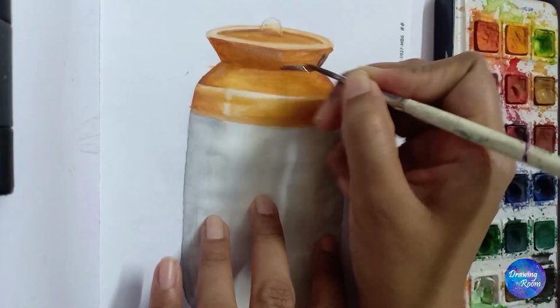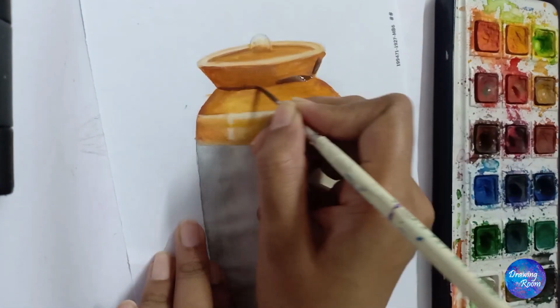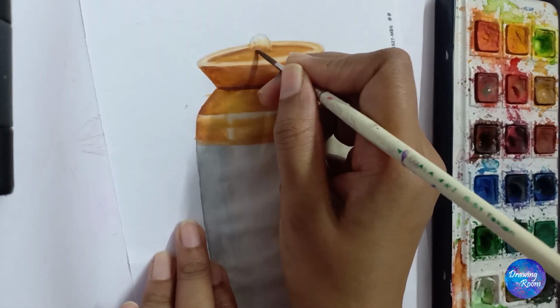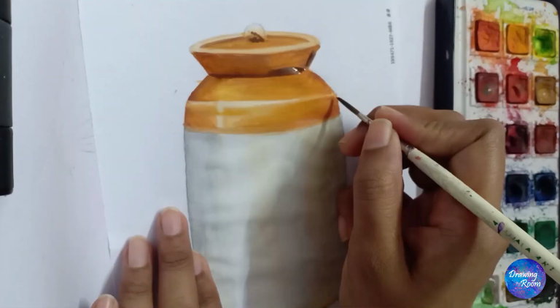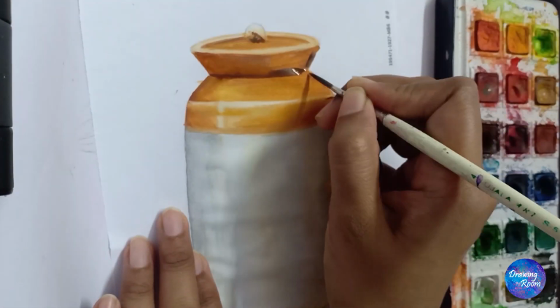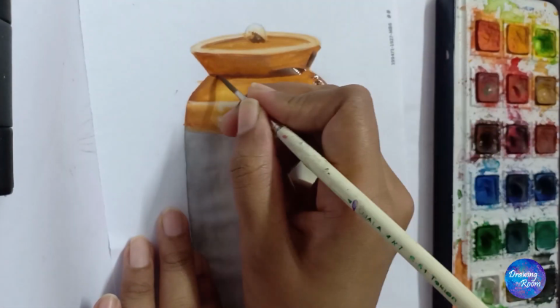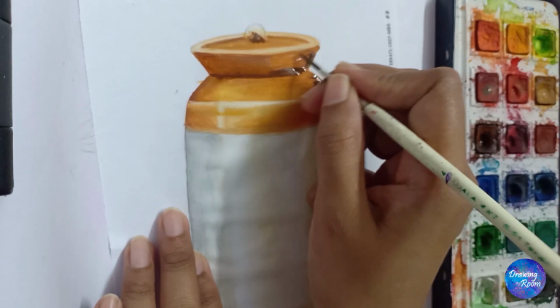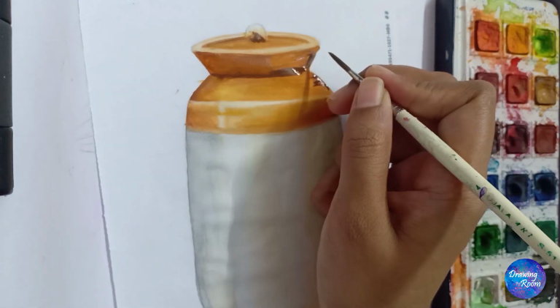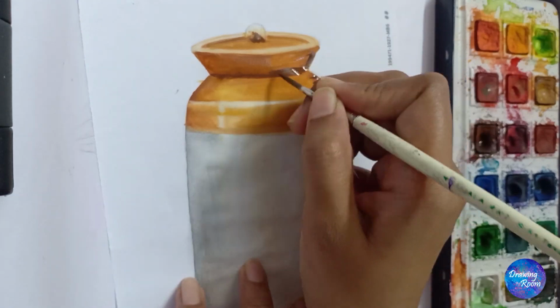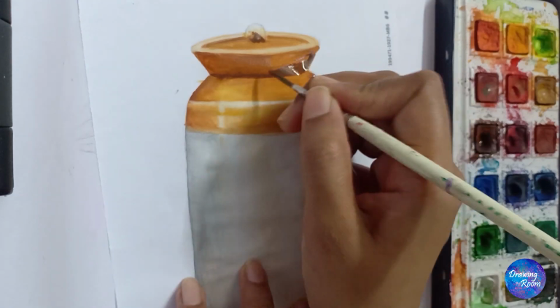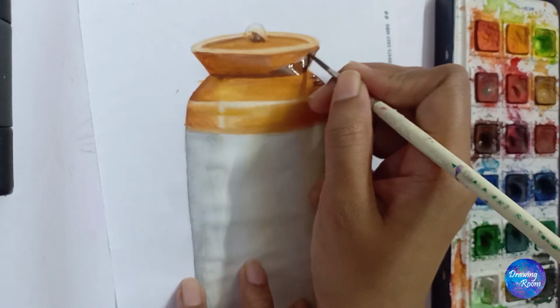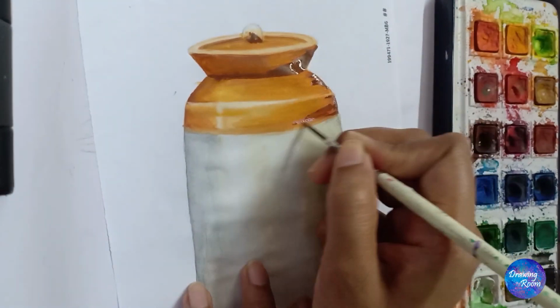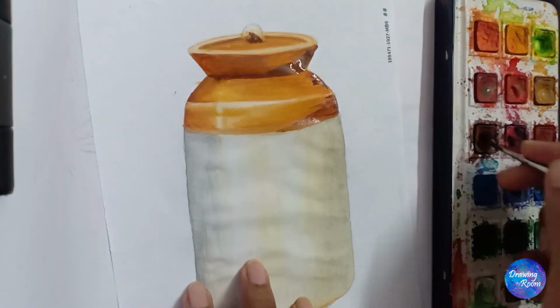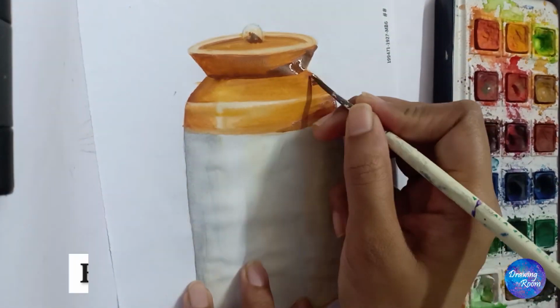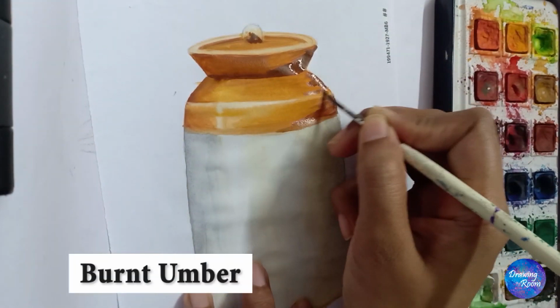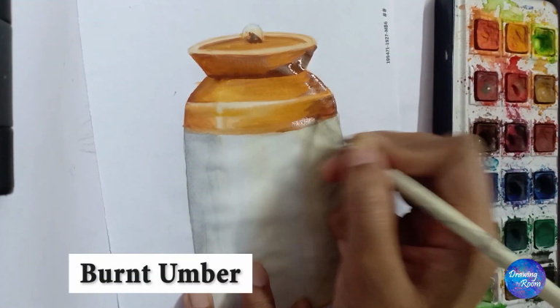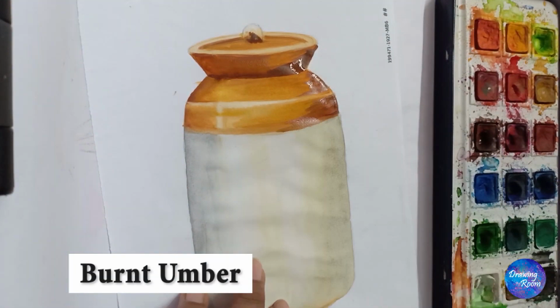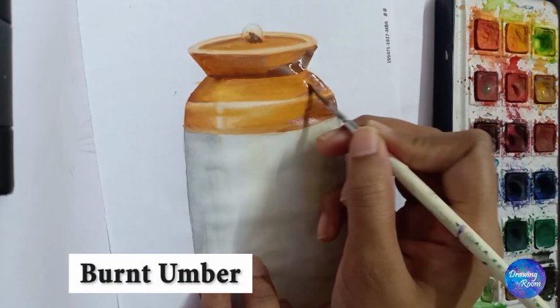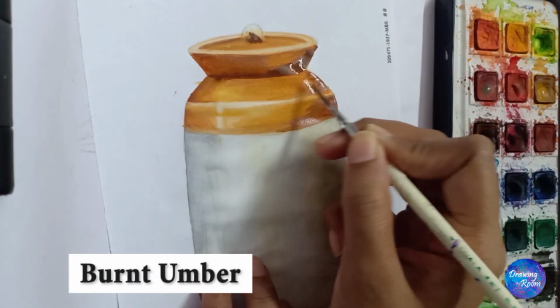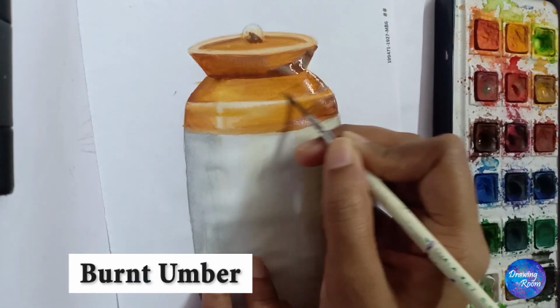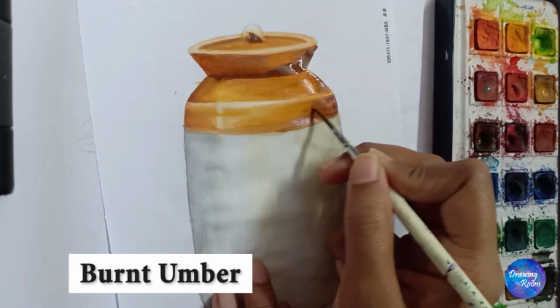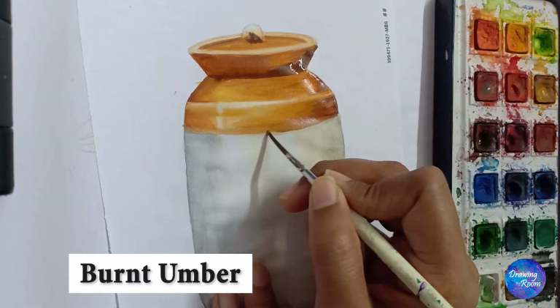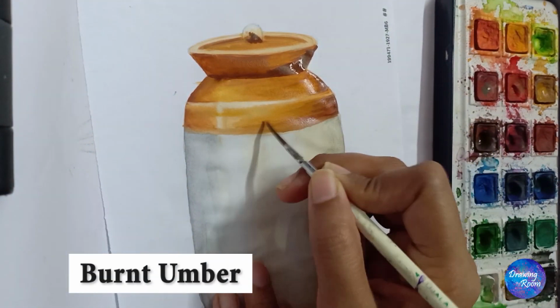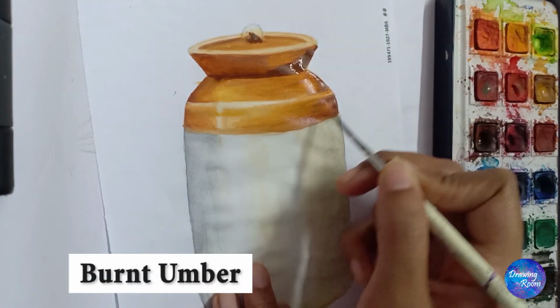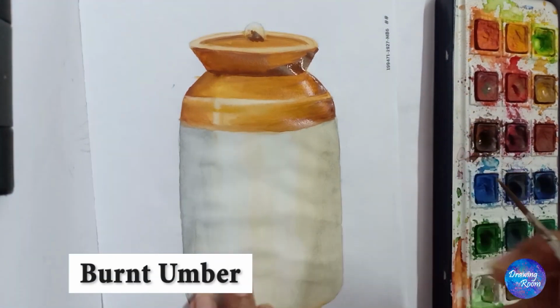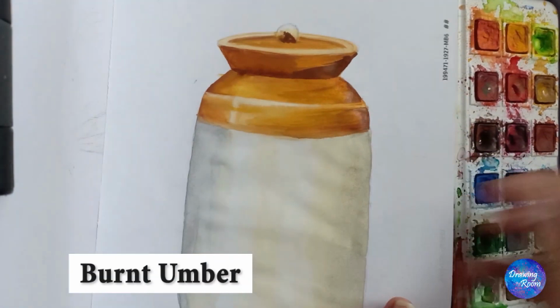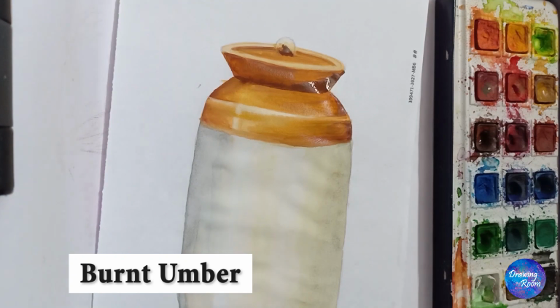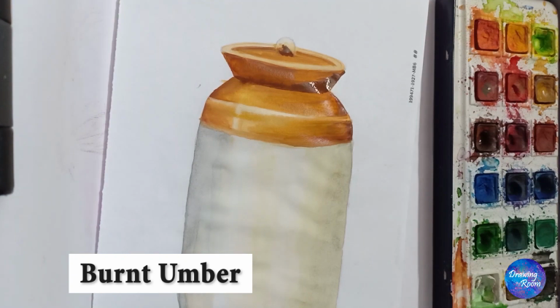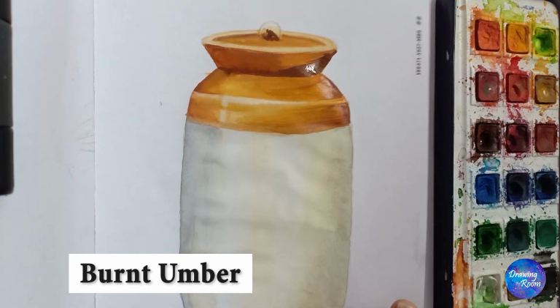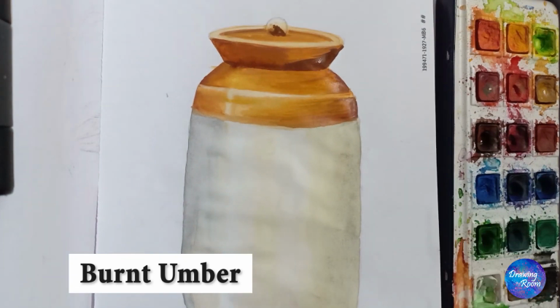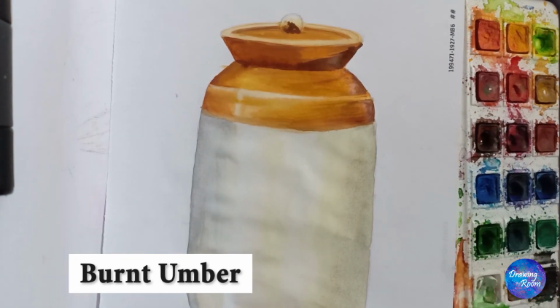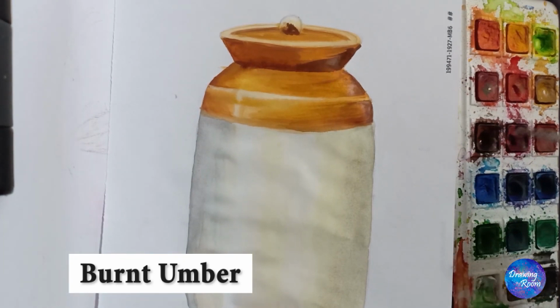This is the part where the light is falling the least, that is why I am using more color than water. I am using burnt umber here.